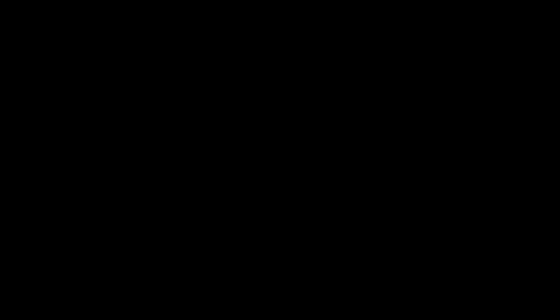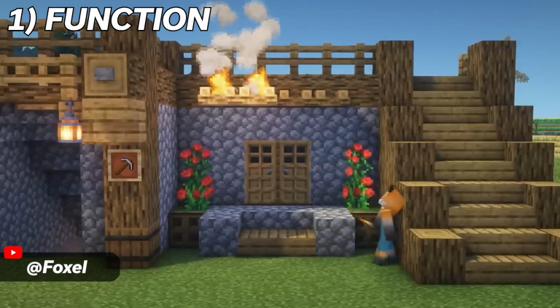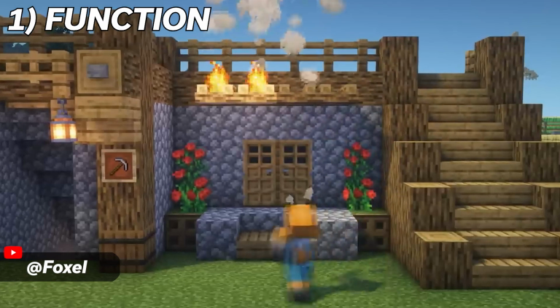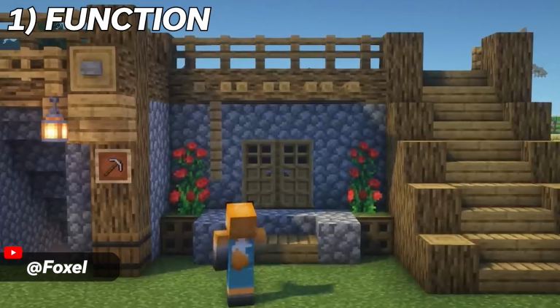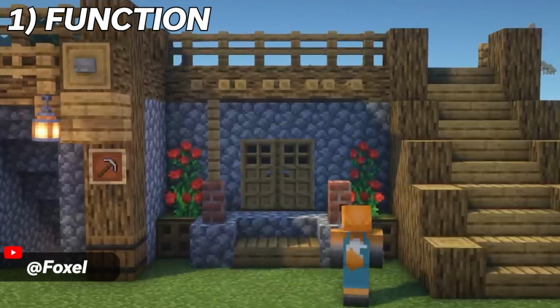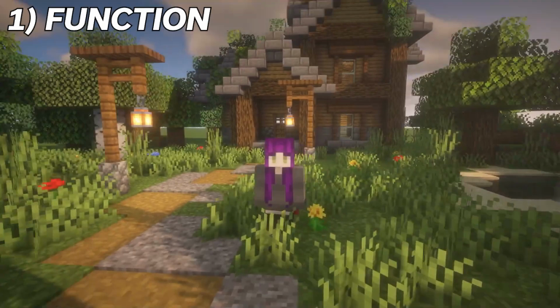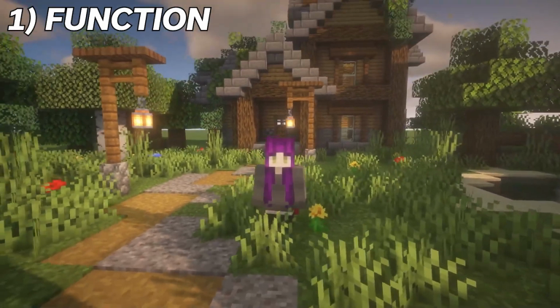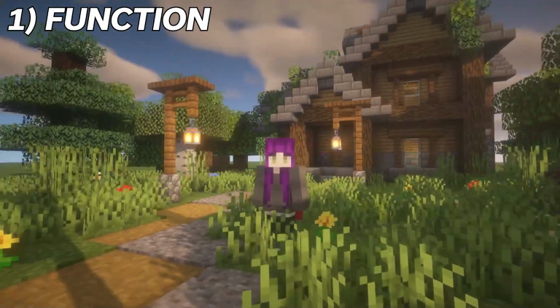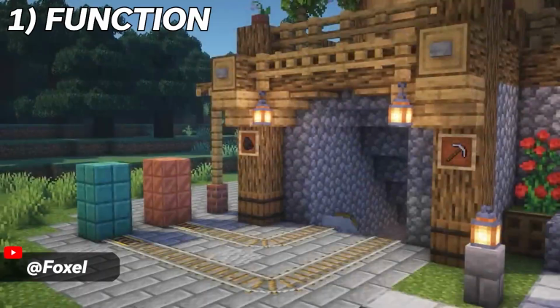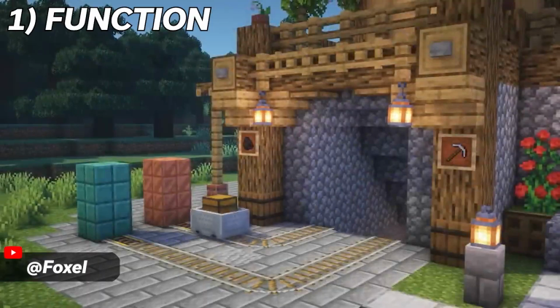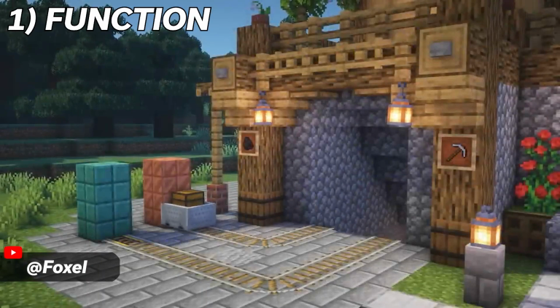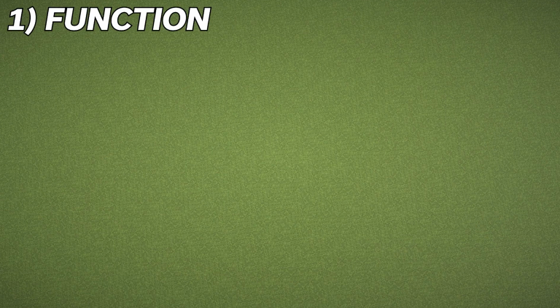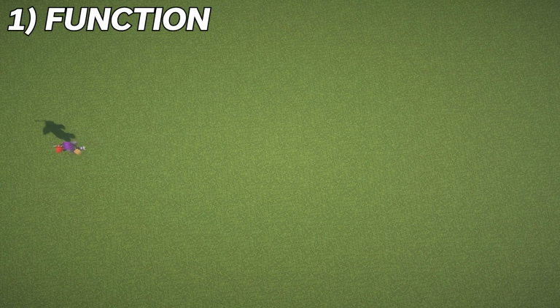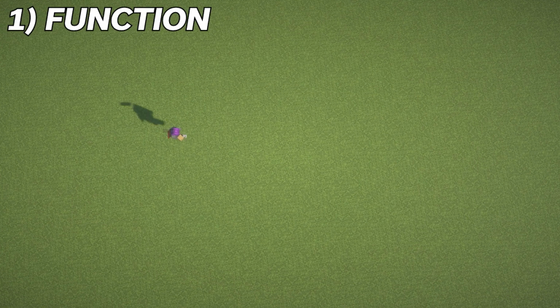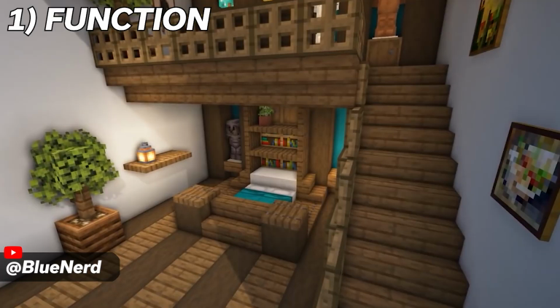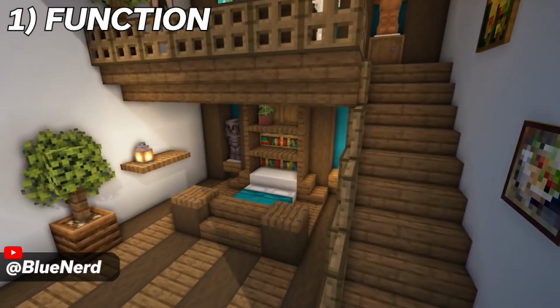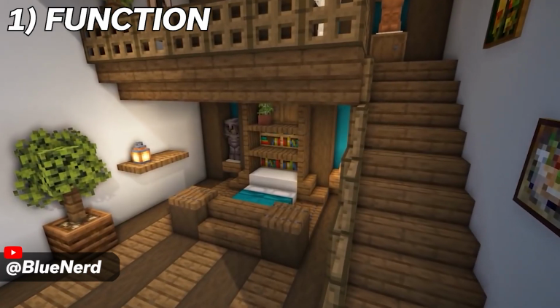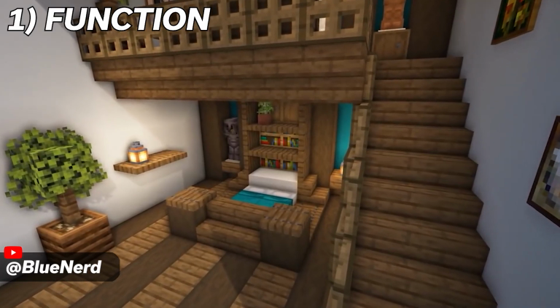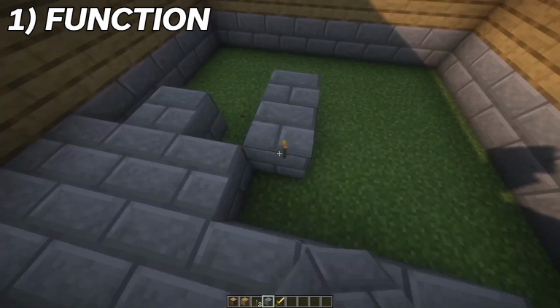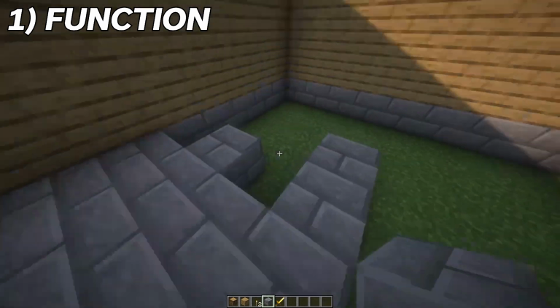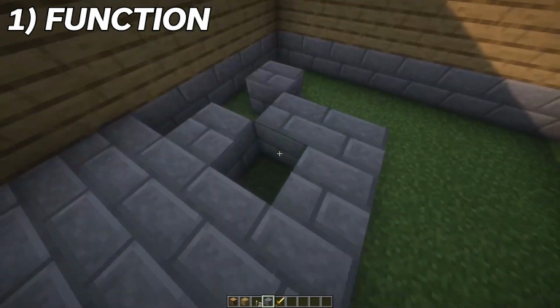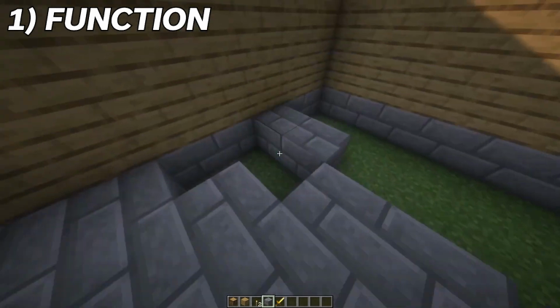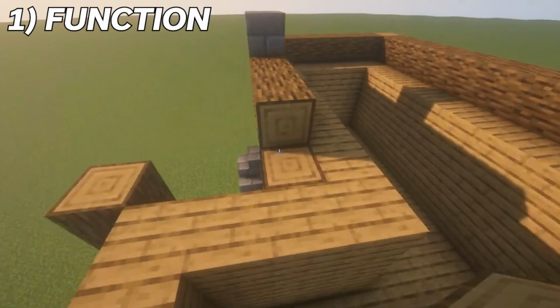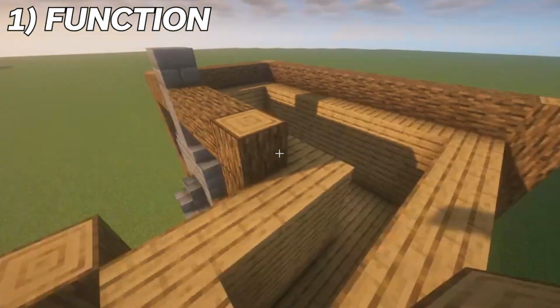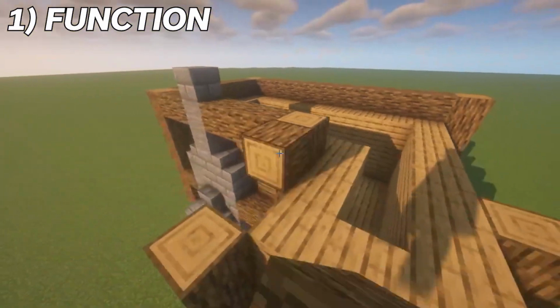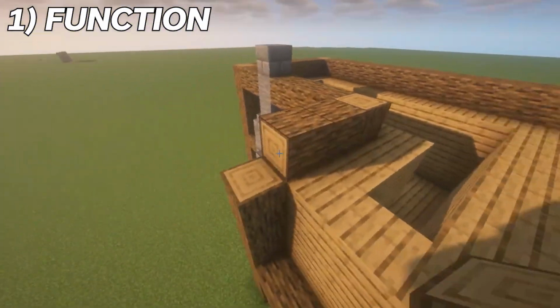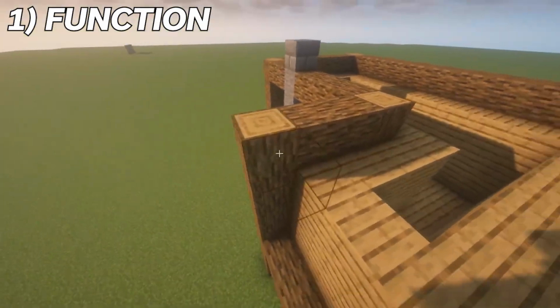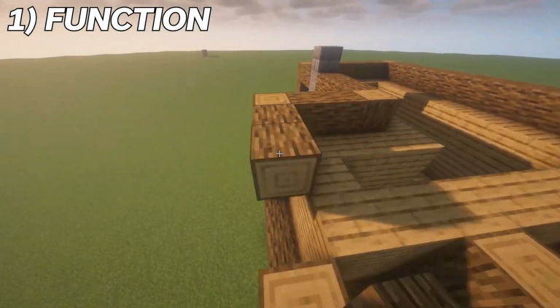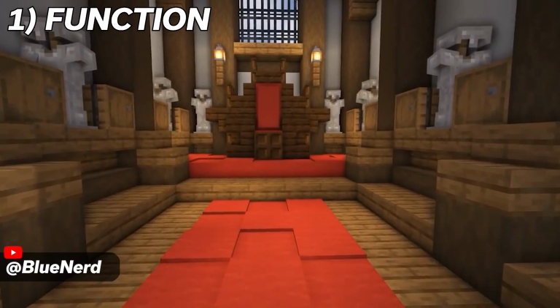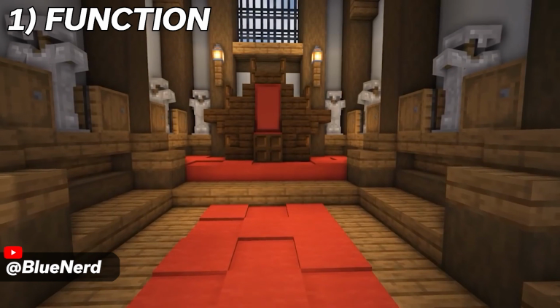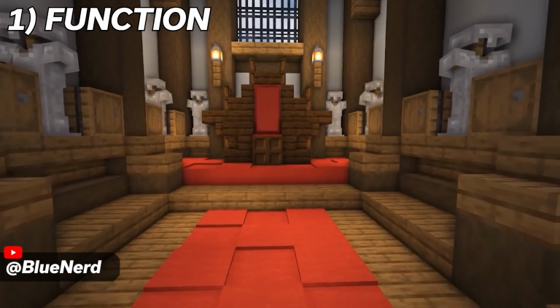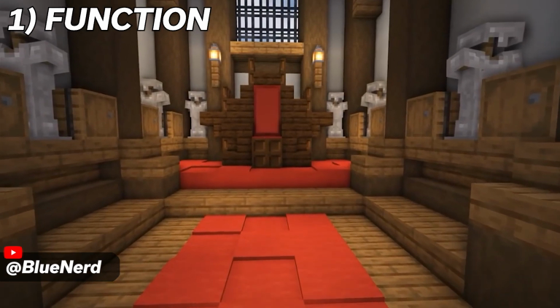The first thing that you can do to instantly improve your builds is to make sure you're keeping the function of the build in mind before you even place a single block. Thinking about what kind of space you want to create before you start building is the first thing you should always keep in mind, as it determines how the structure will be used and what purpose it will serve in your world.